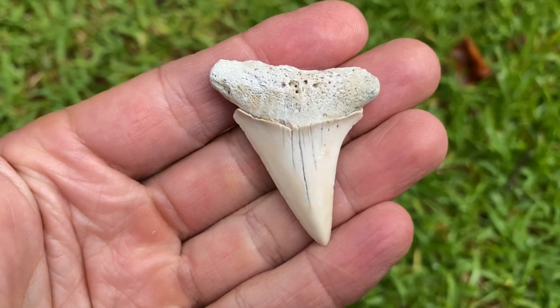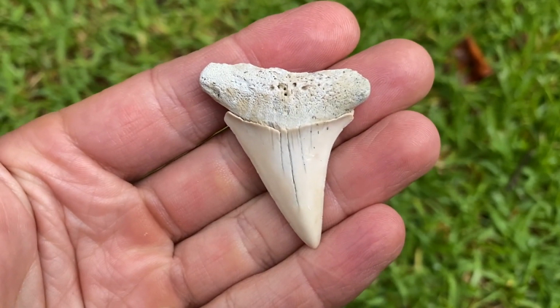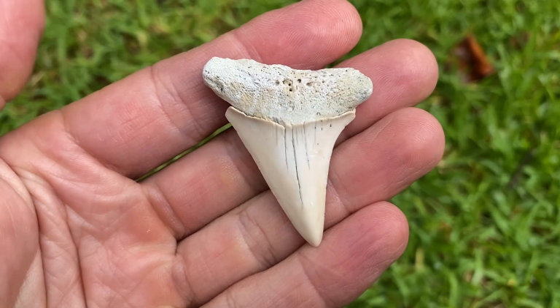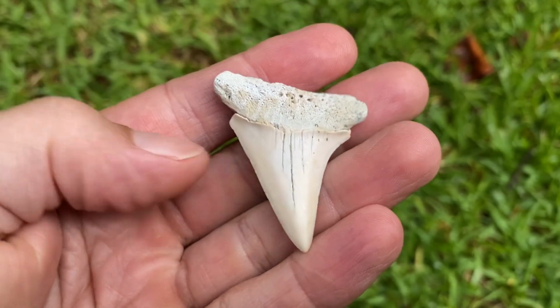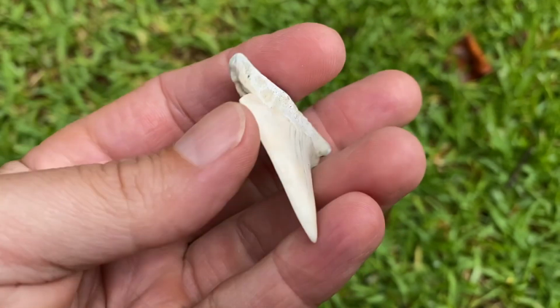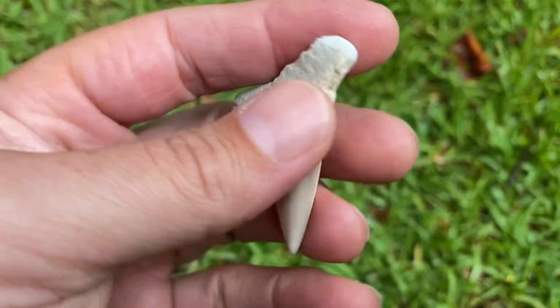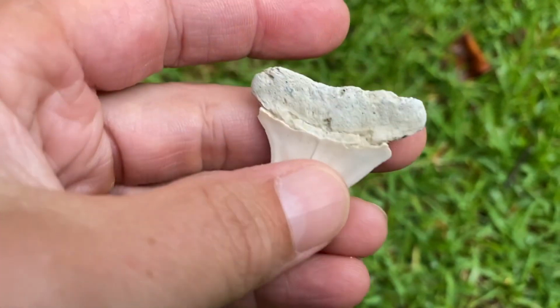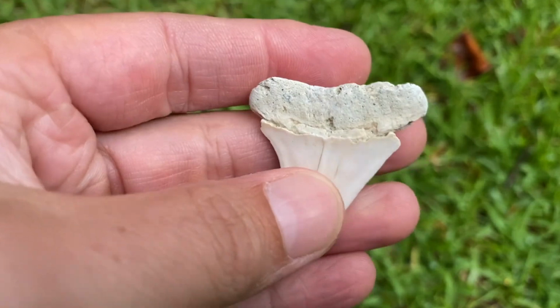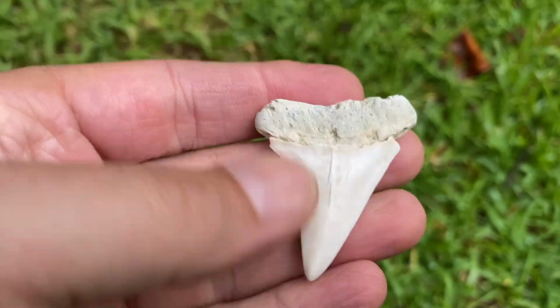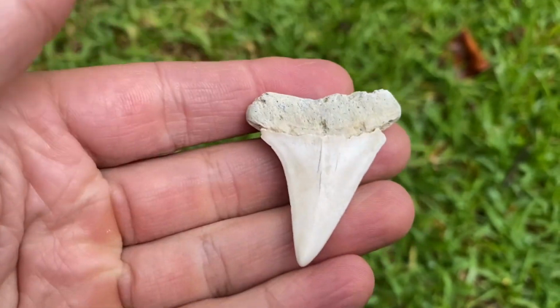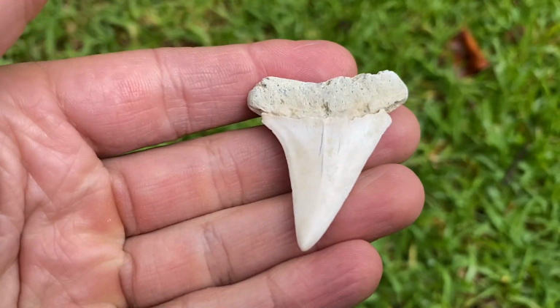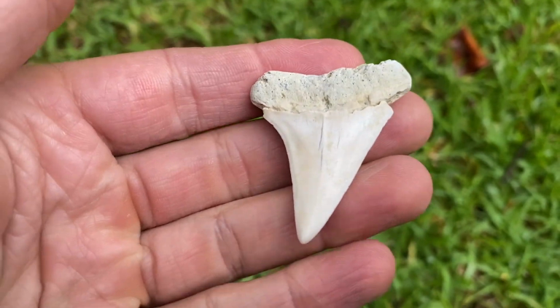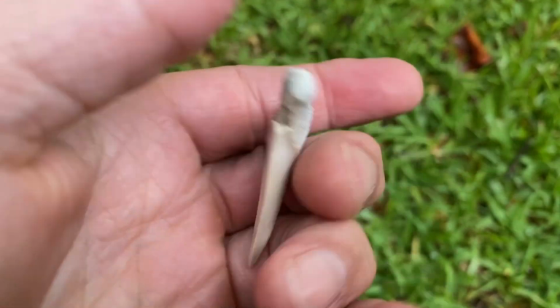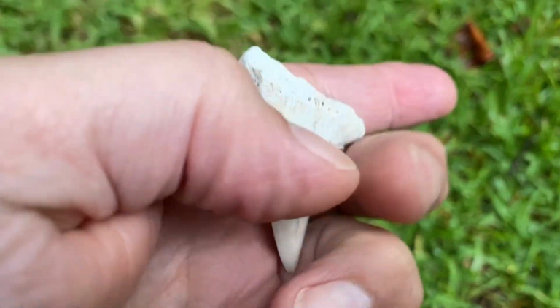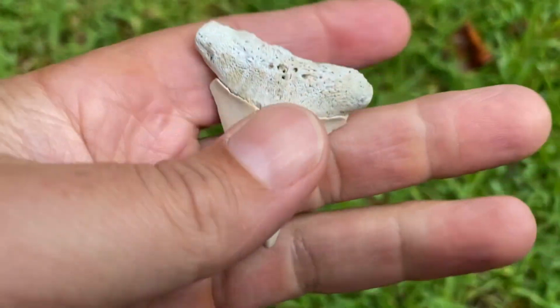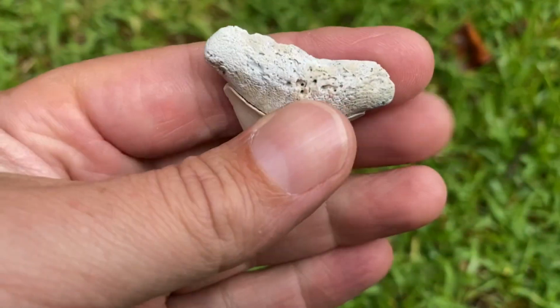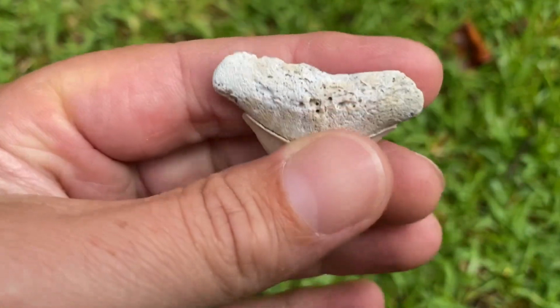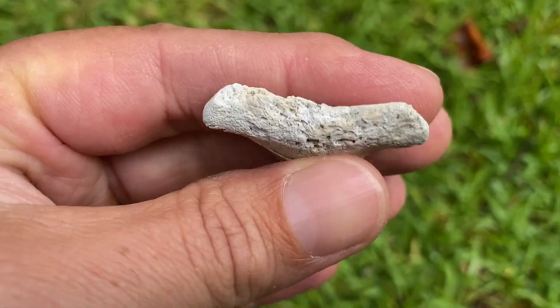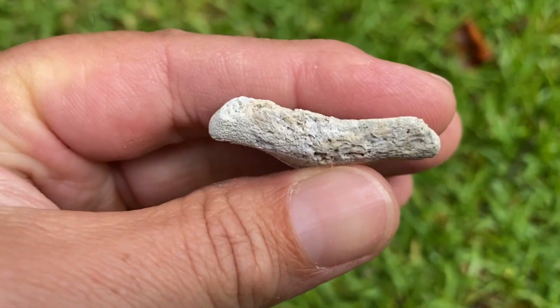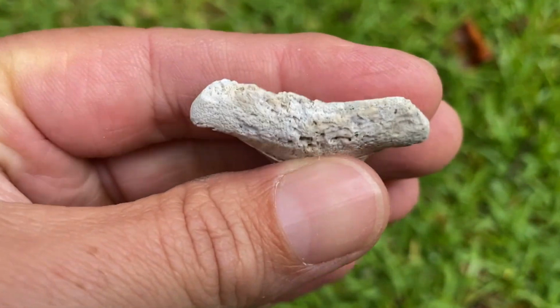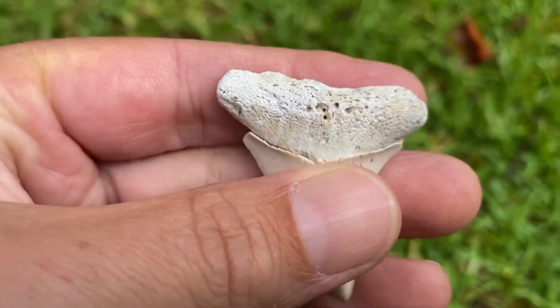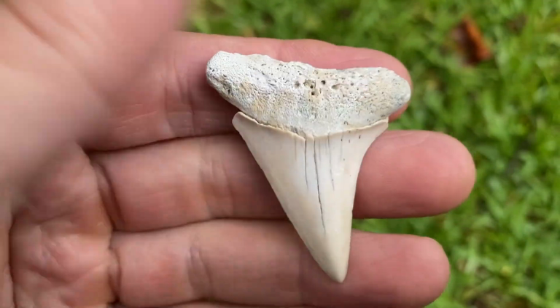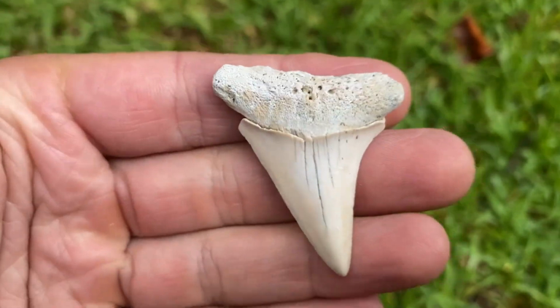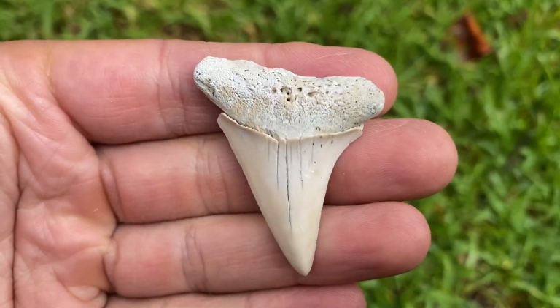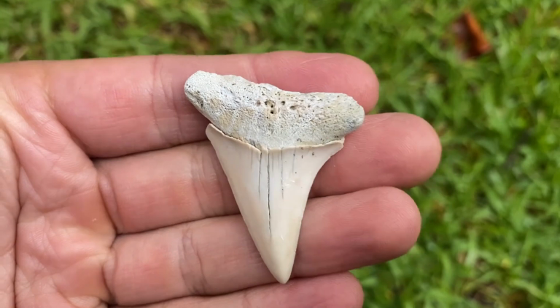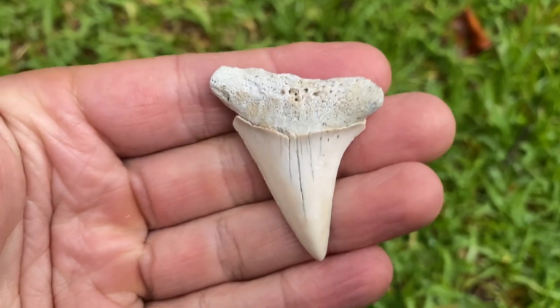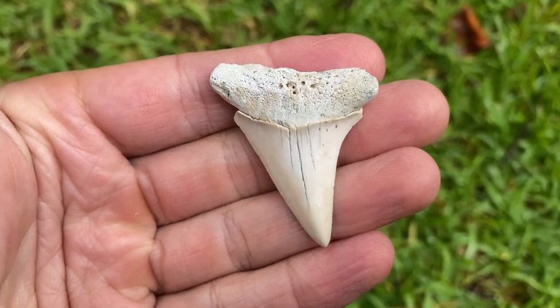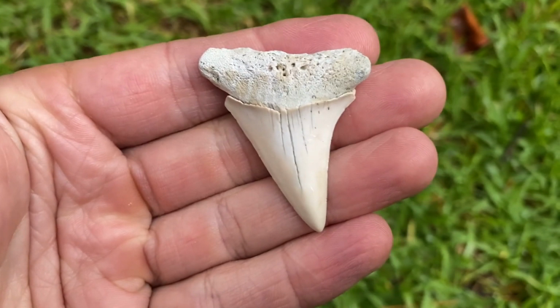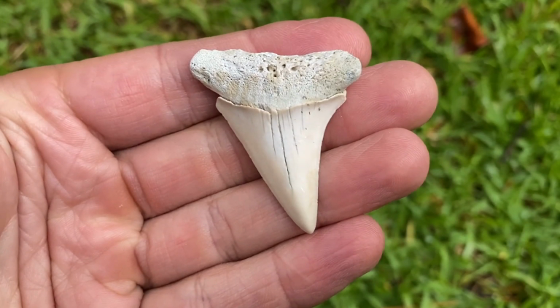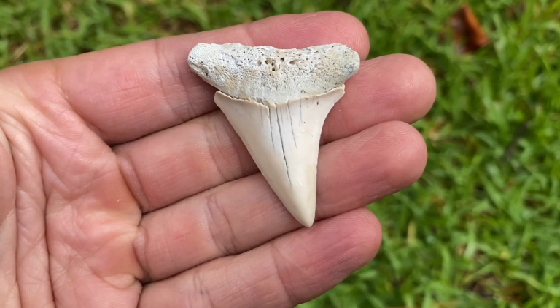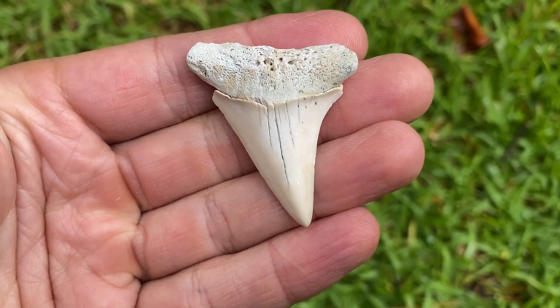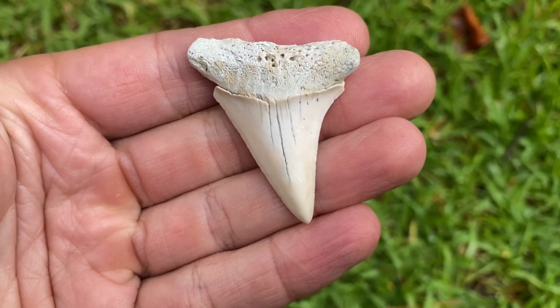Decent mako. Nice color. Don't find a whole lot of the white ones. Wish the root was better, but hey, had fun finding it, right?